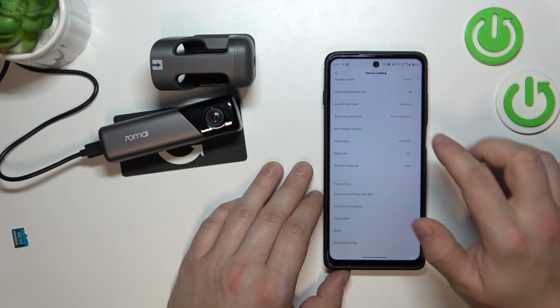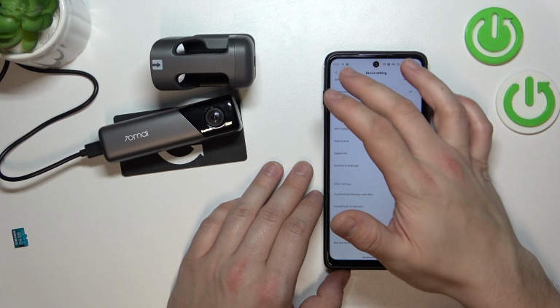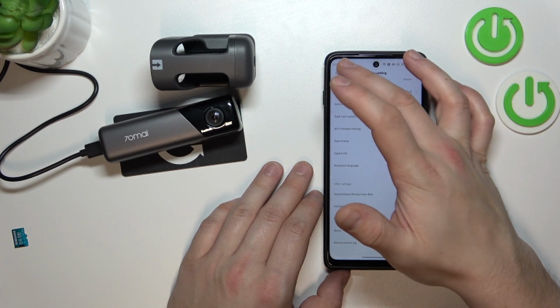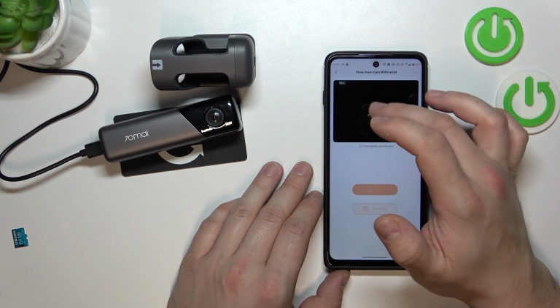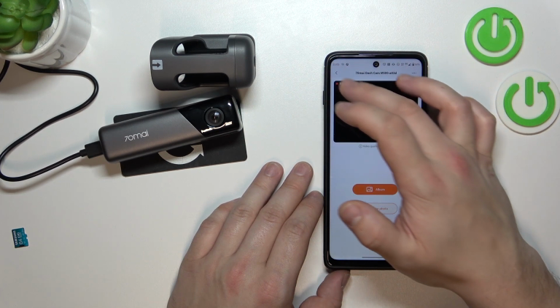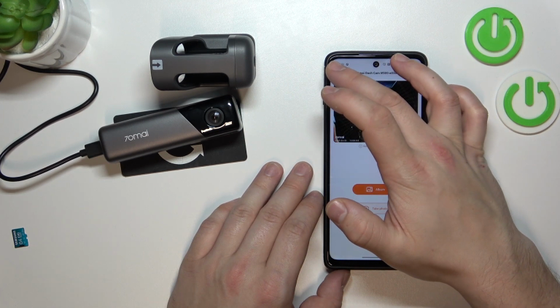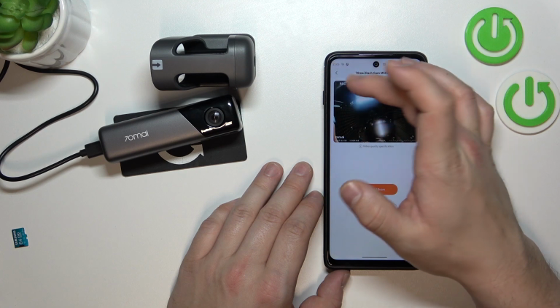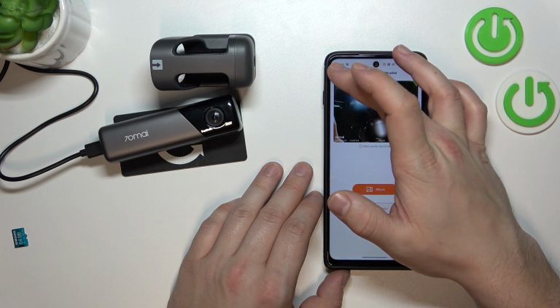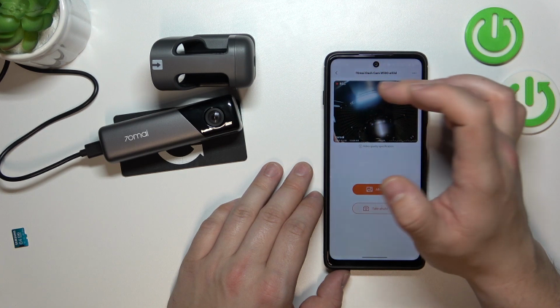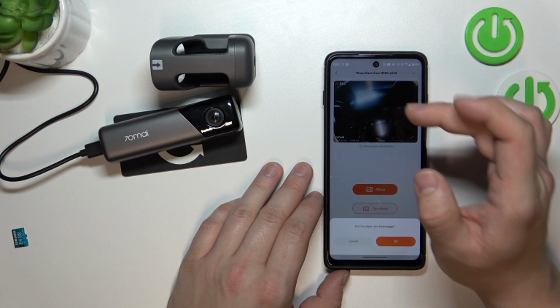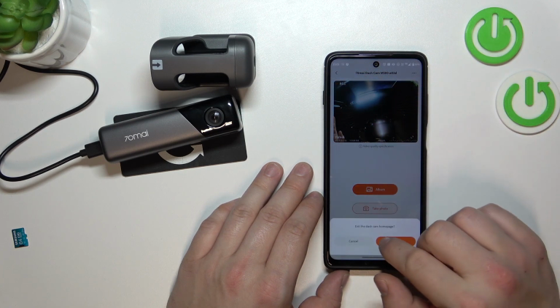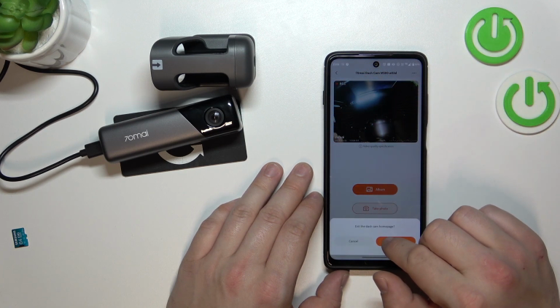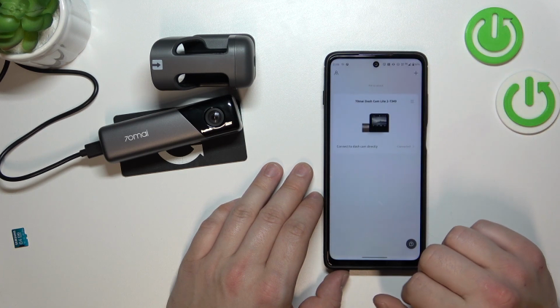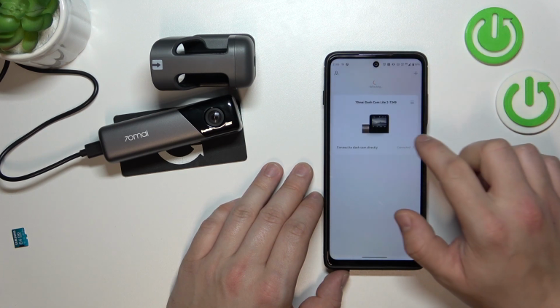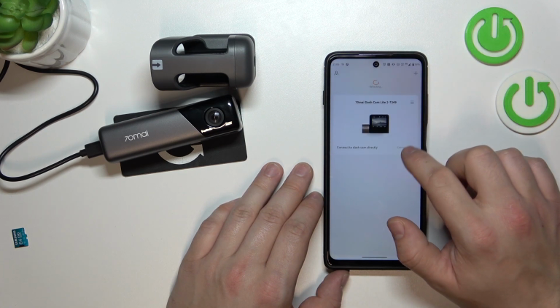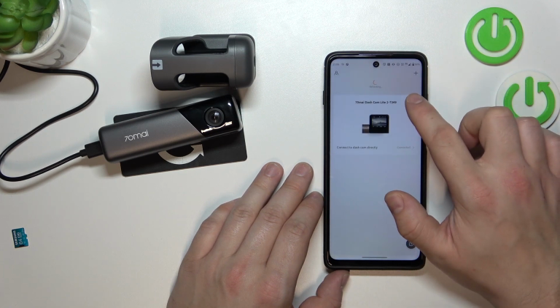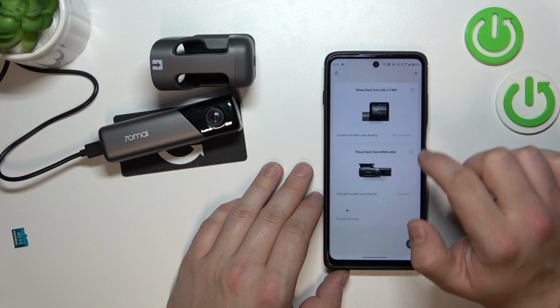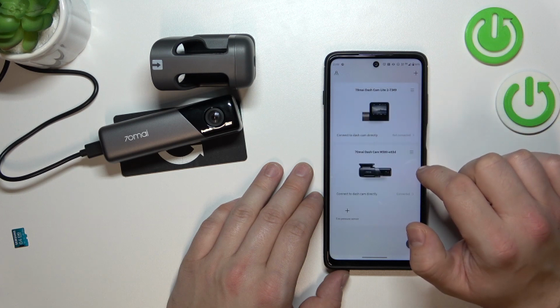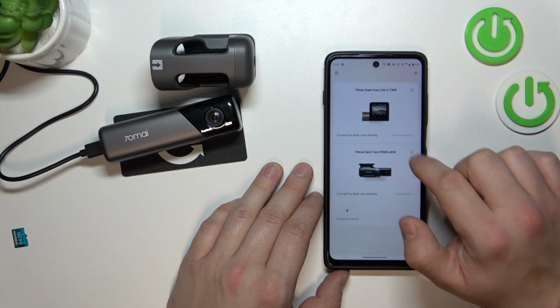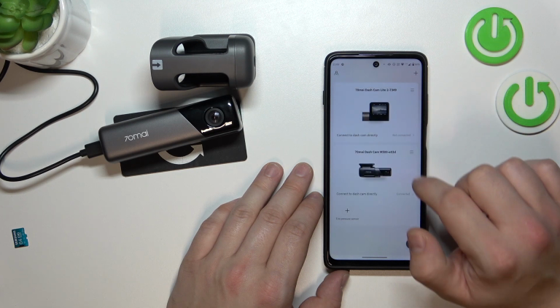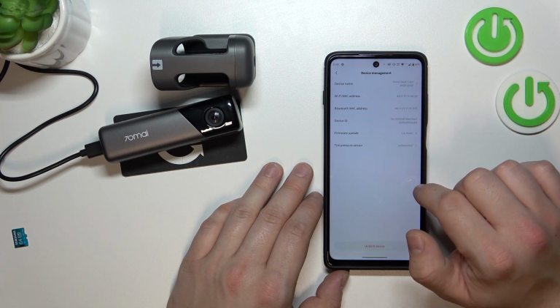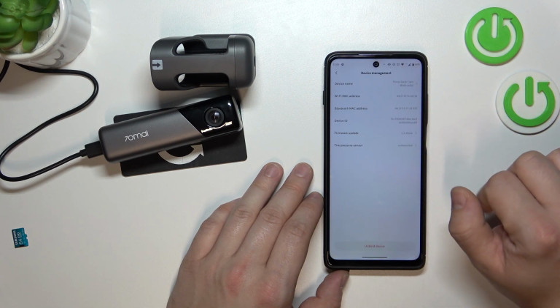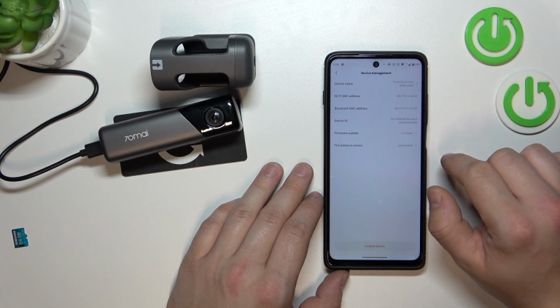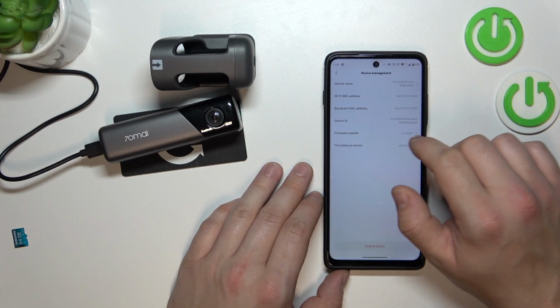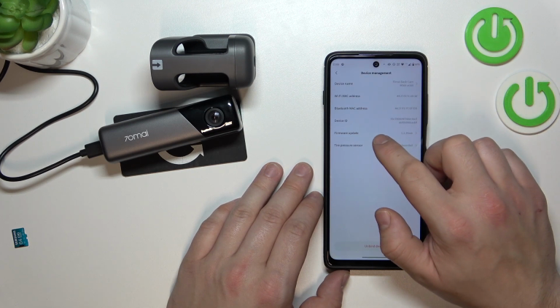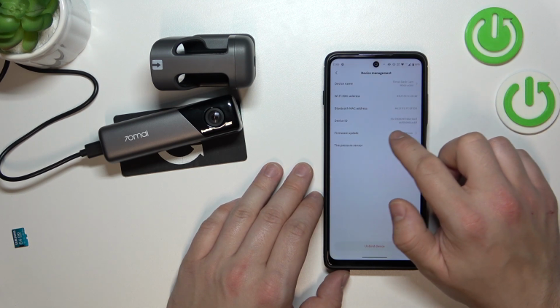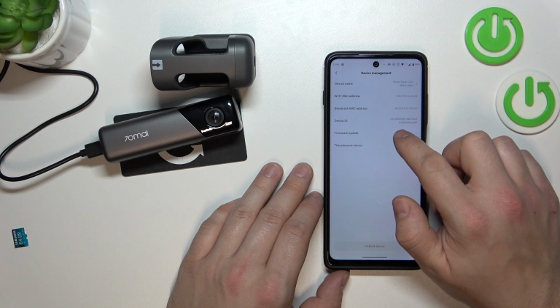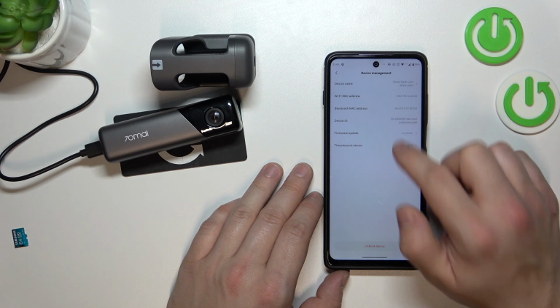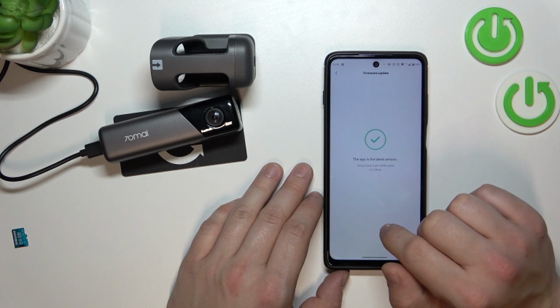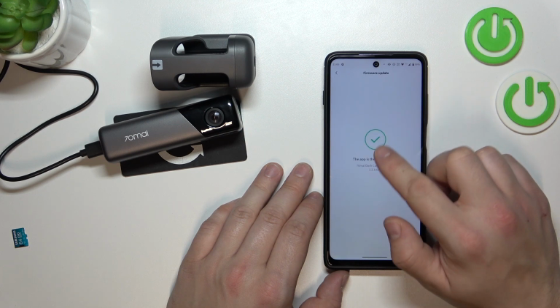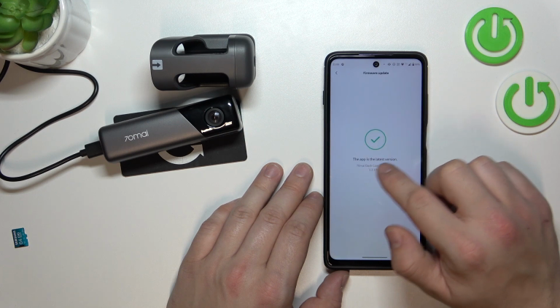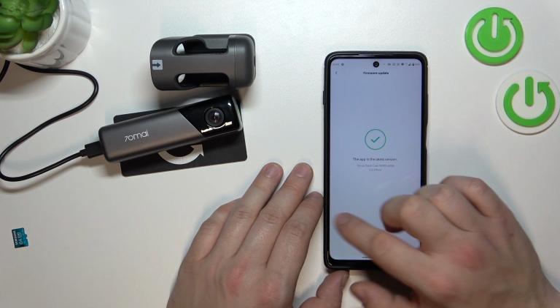If you want to check the software version of your camera, let's go back and go to menu. Here we can check for a firmware update and view the firmware version.